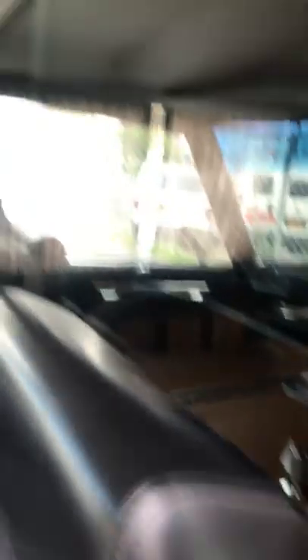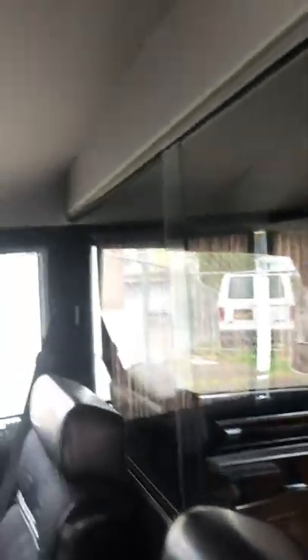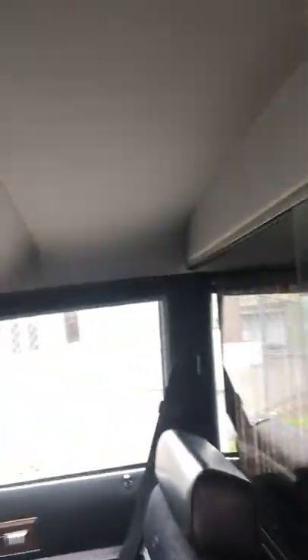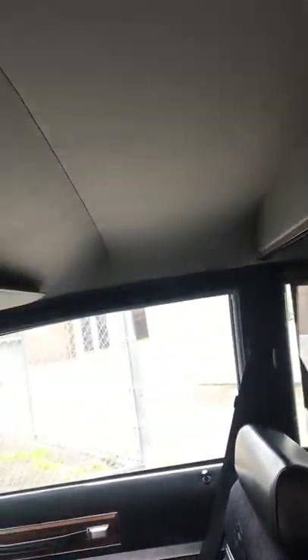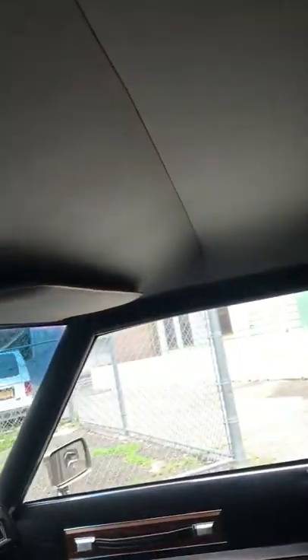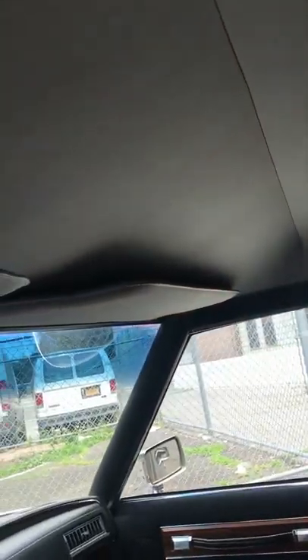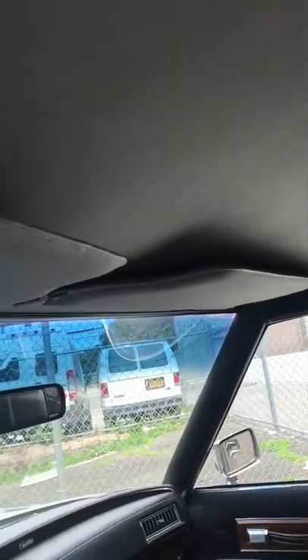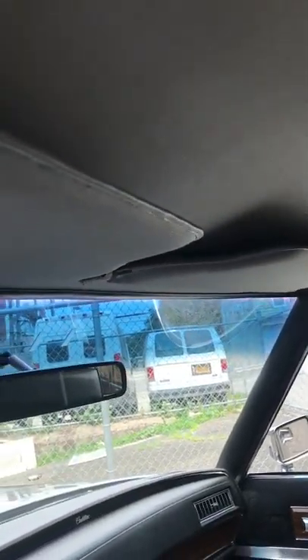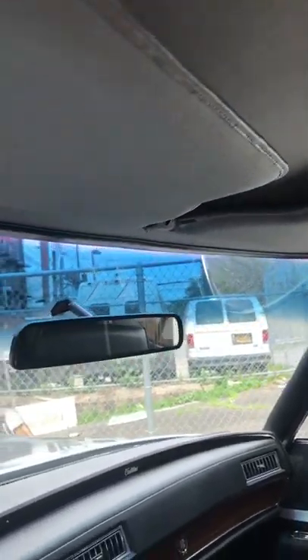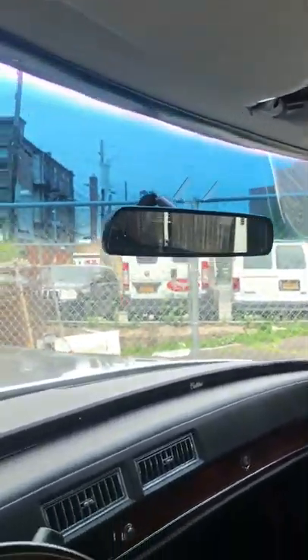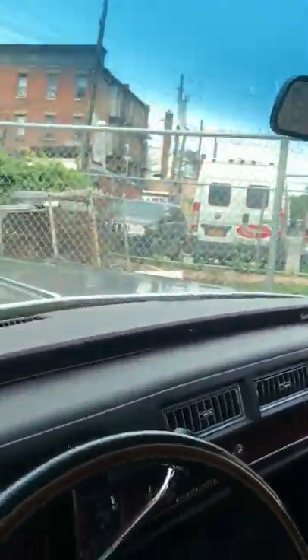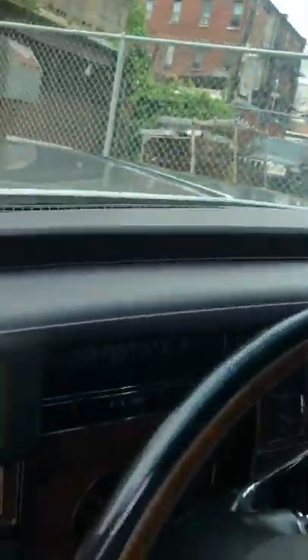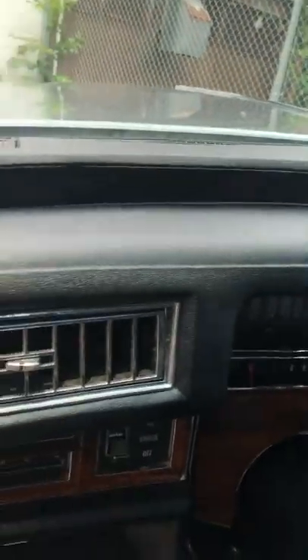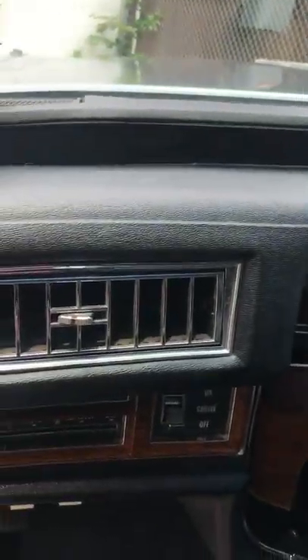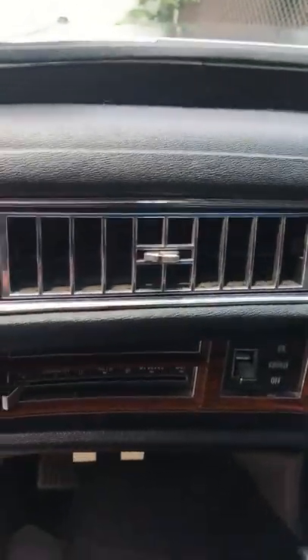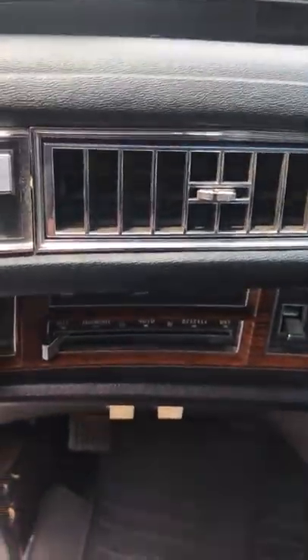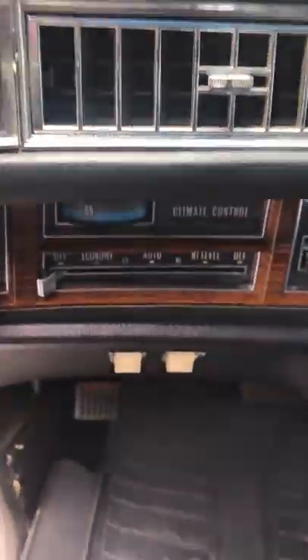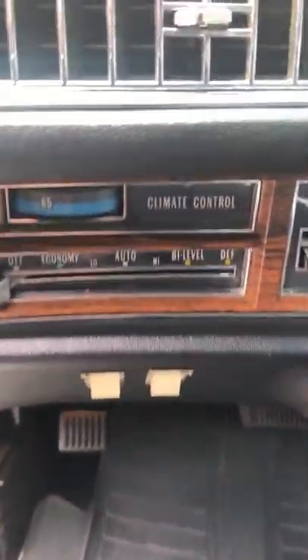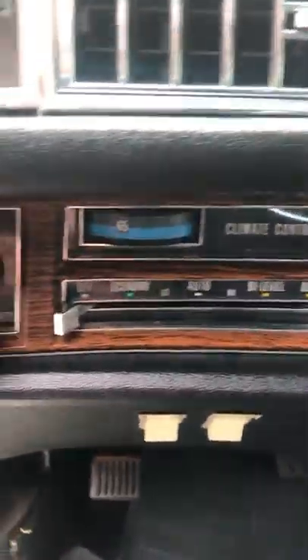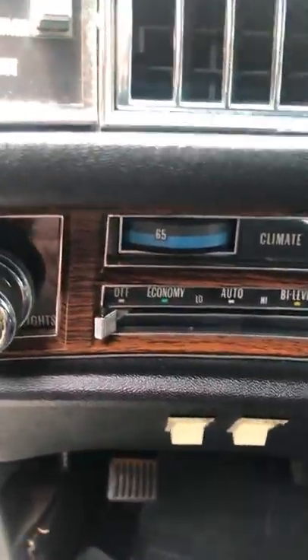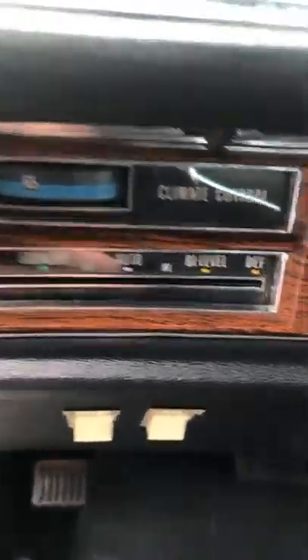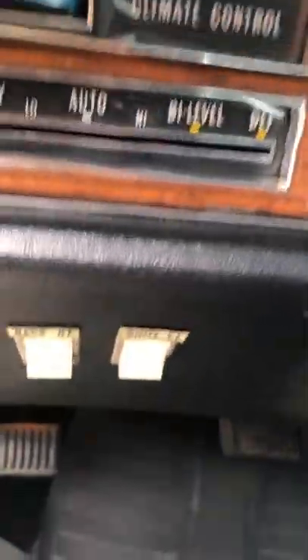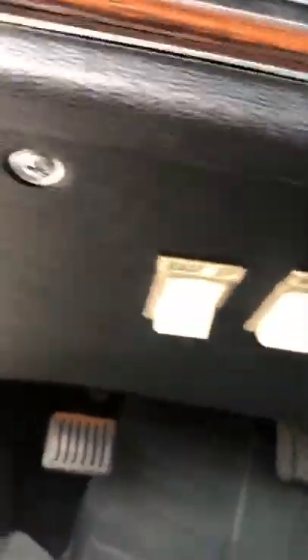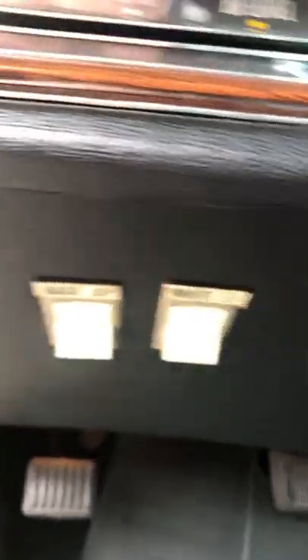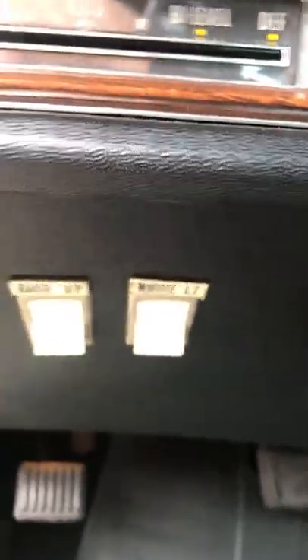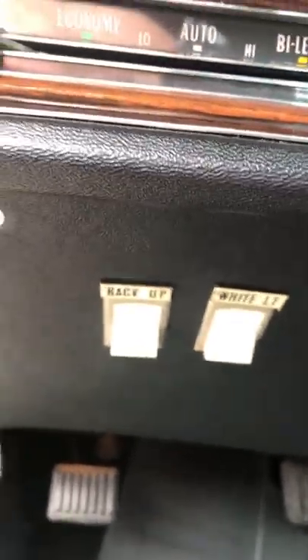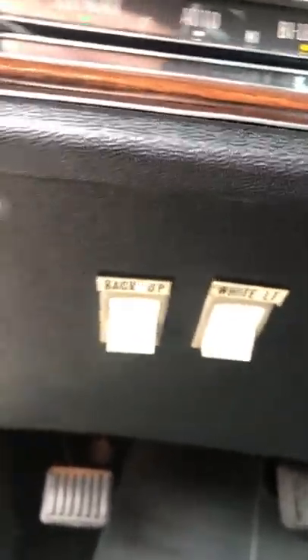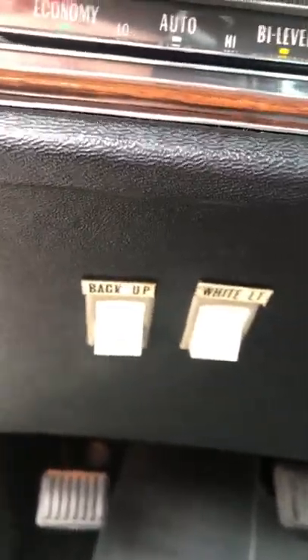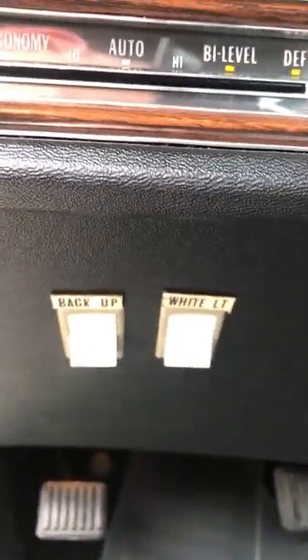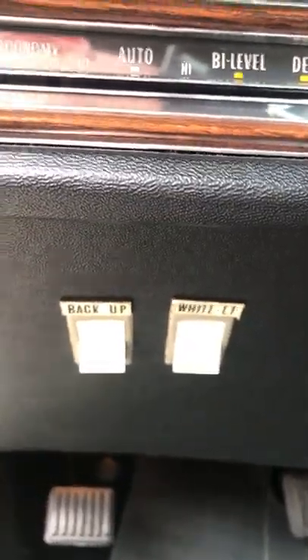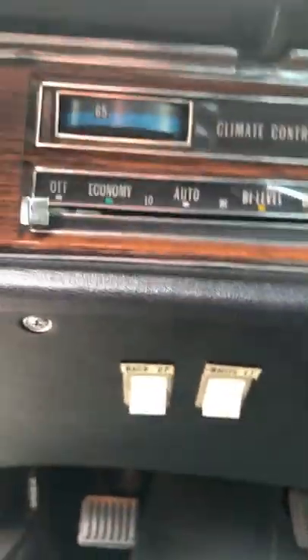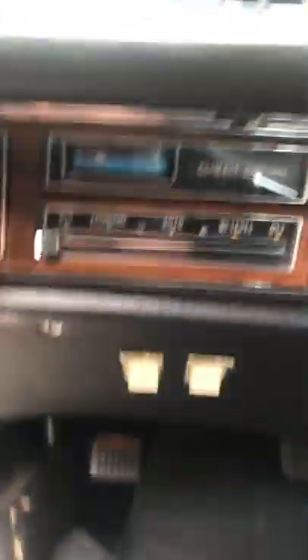Front headliner. It has air conditioning, cruise control, interior lights, and backup lights. All switches work.